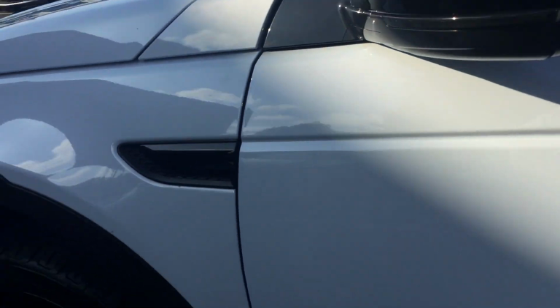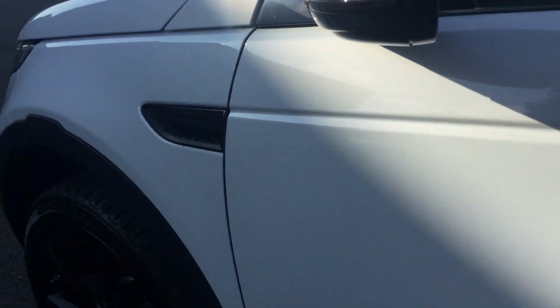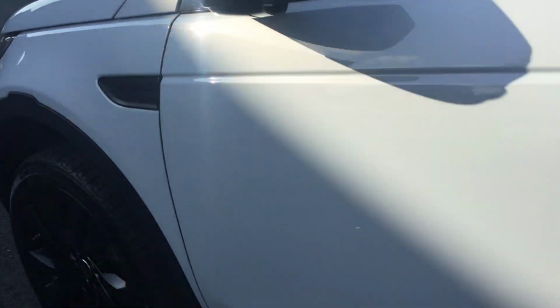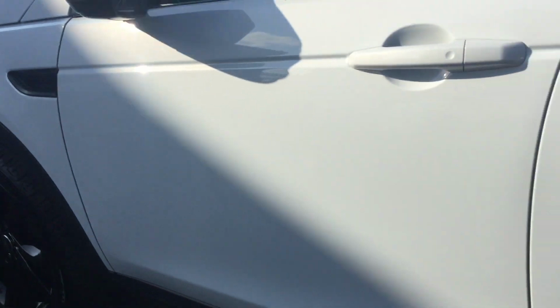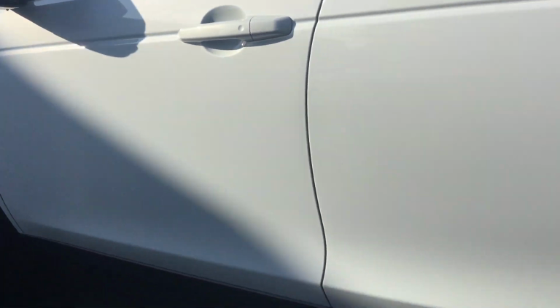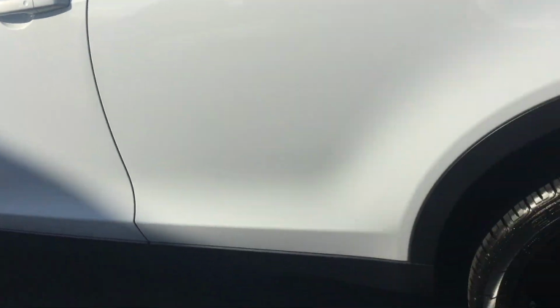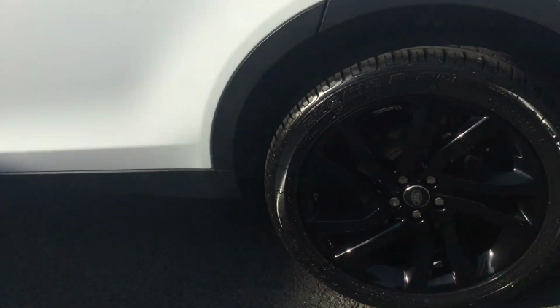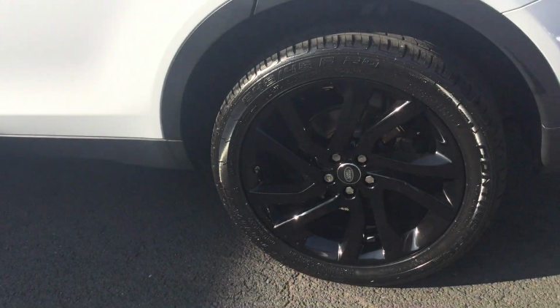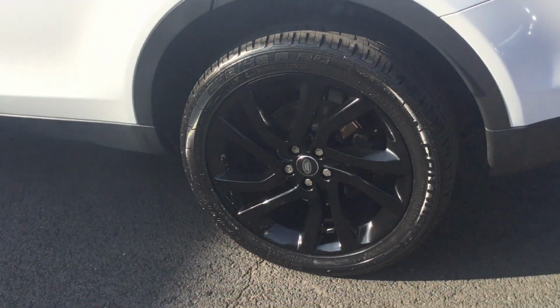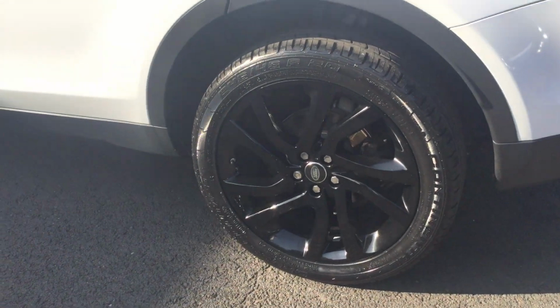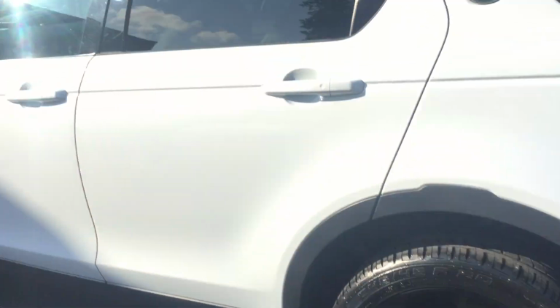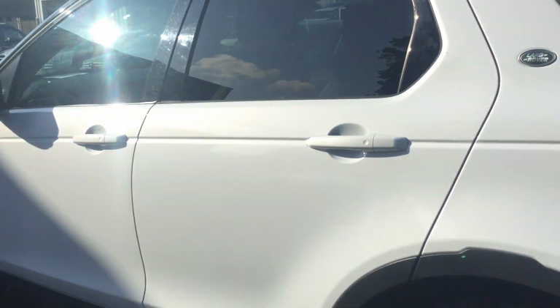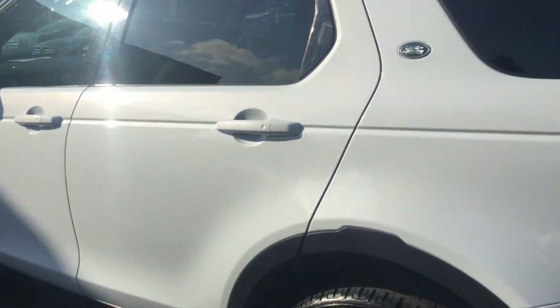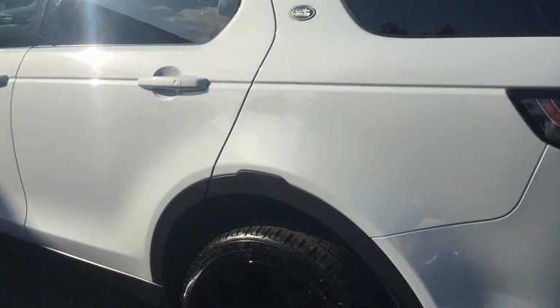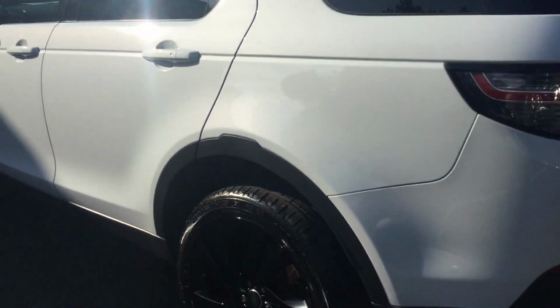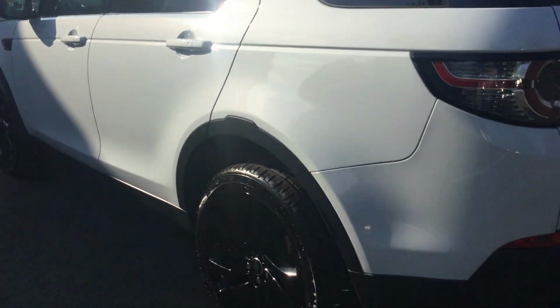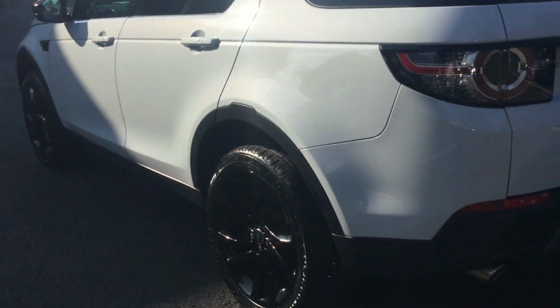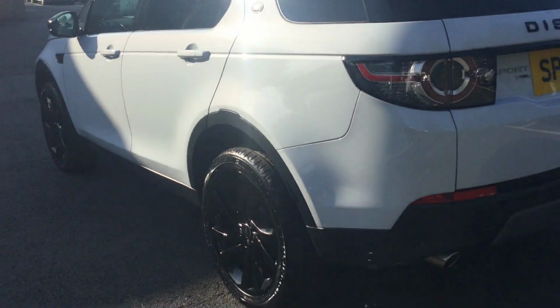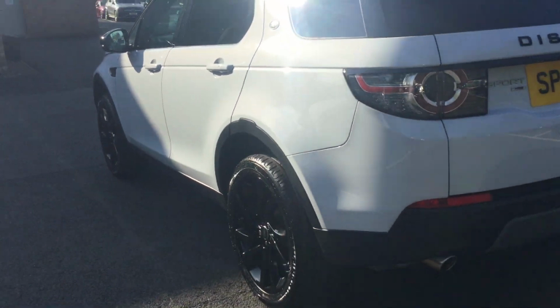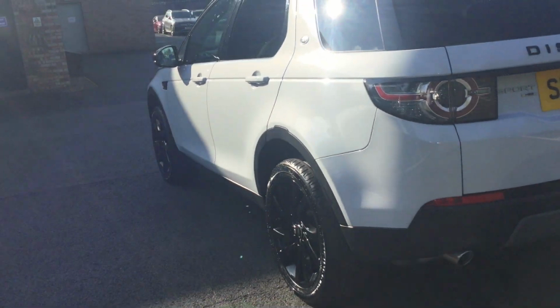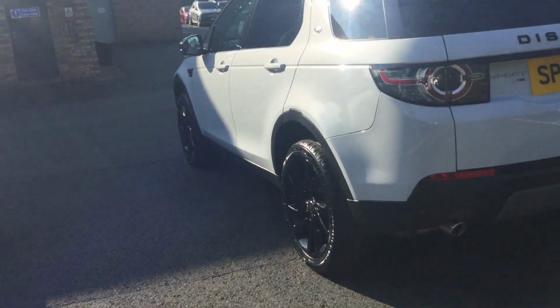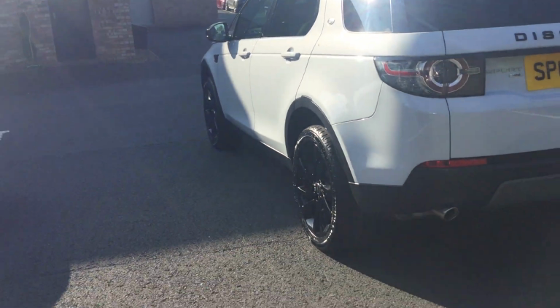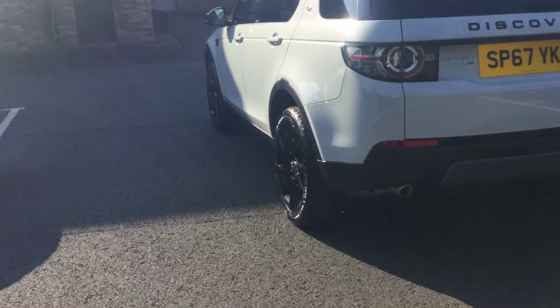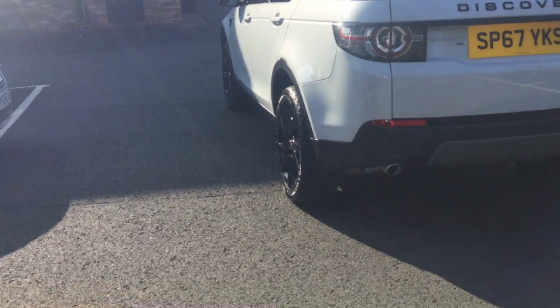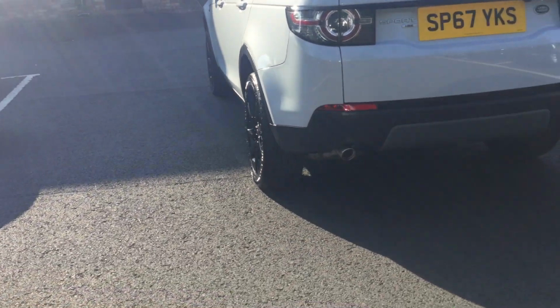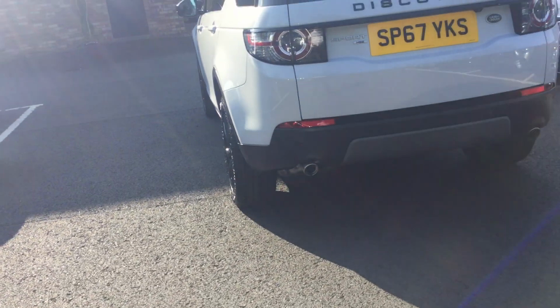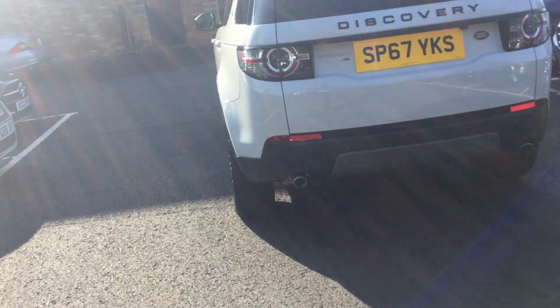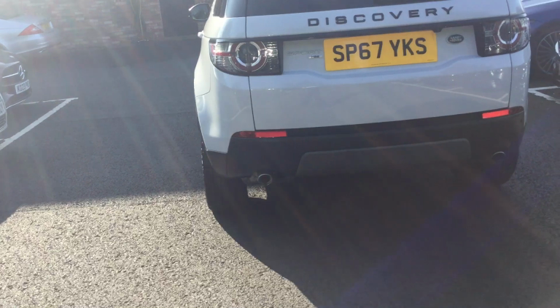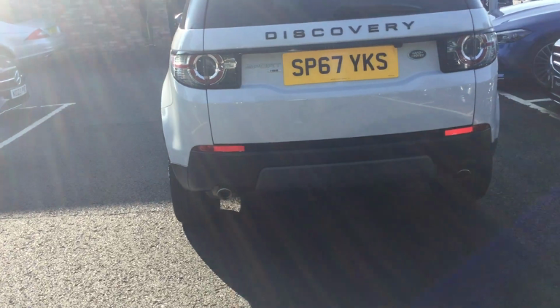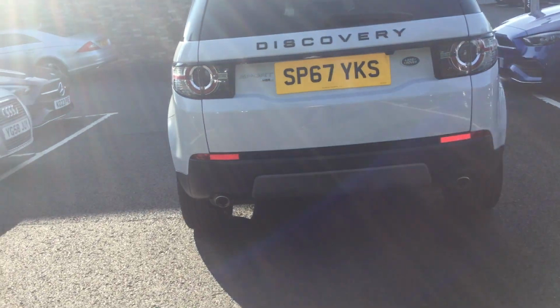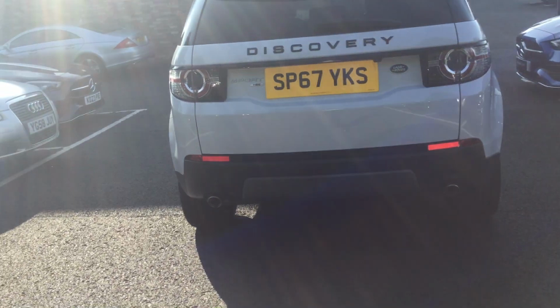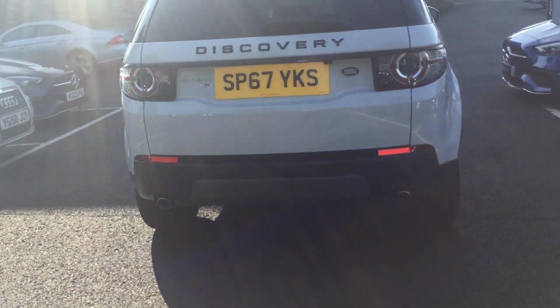The bodywork's in fantastic shape too — that looks absolutely stunning in the sunlight. We've got the dark-tinted glass there too, finished off at the rear with the twin exhaust.